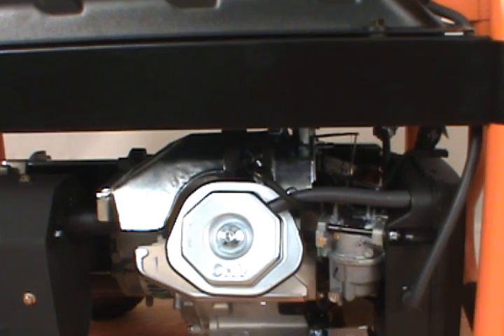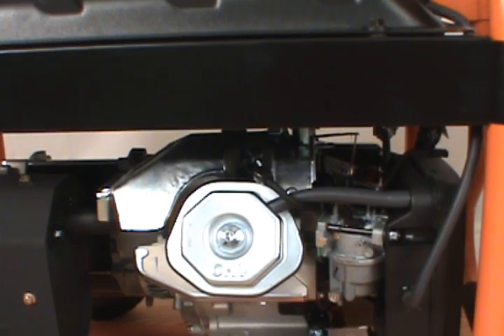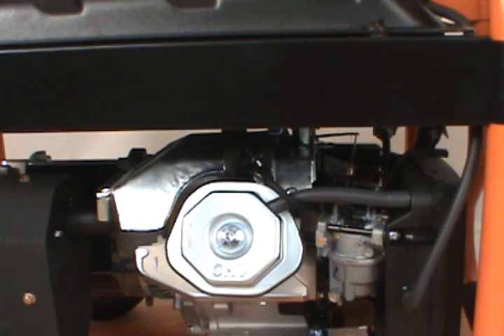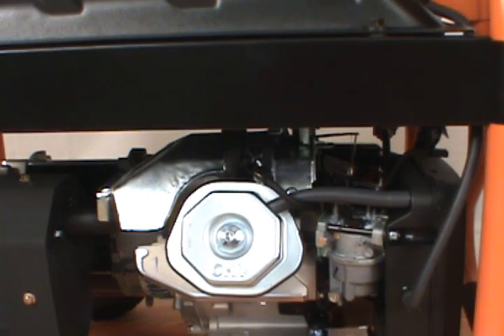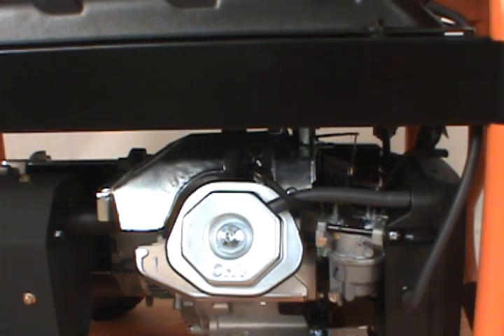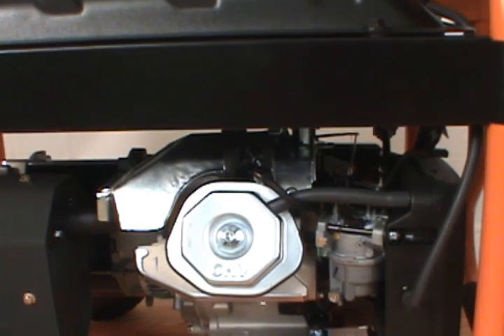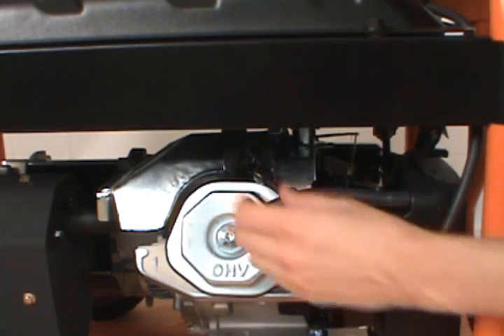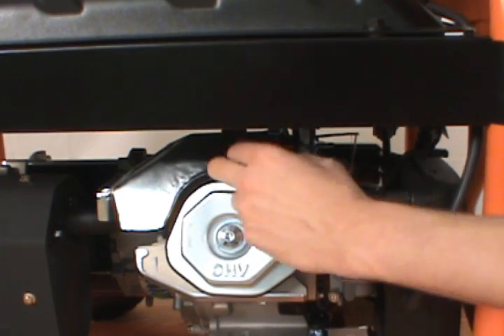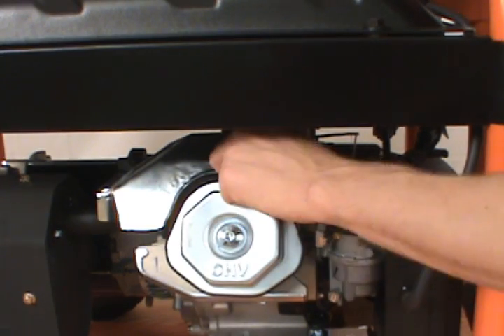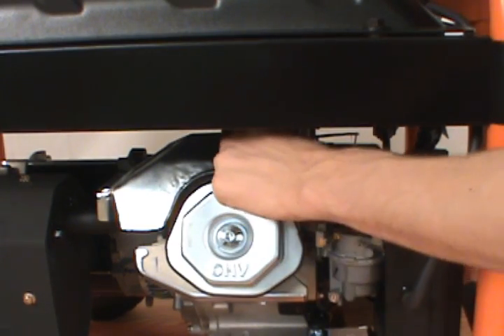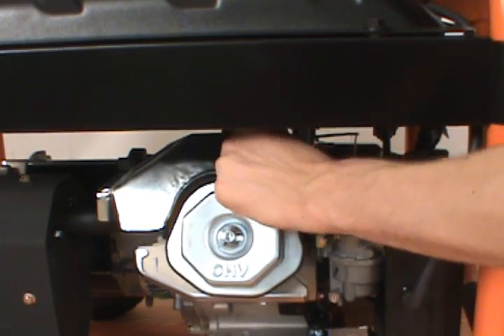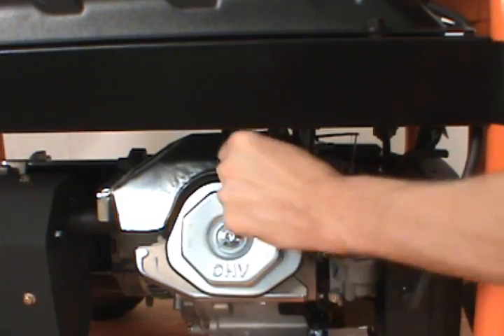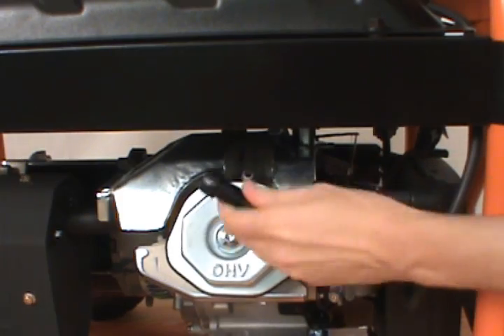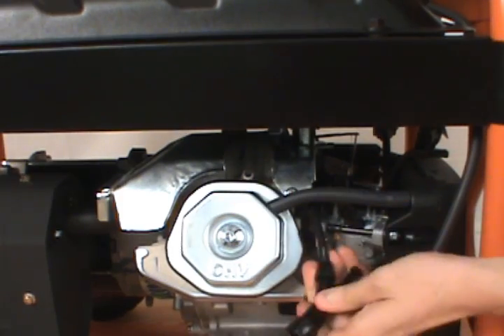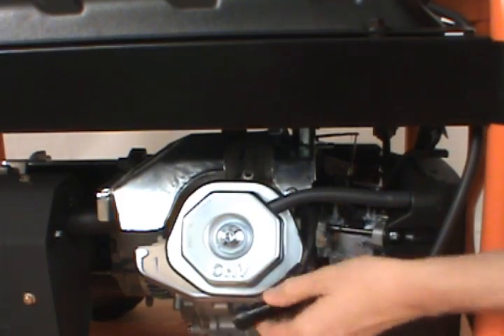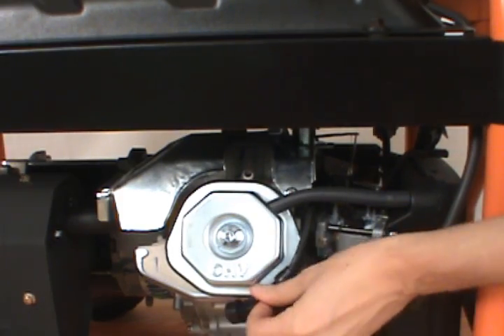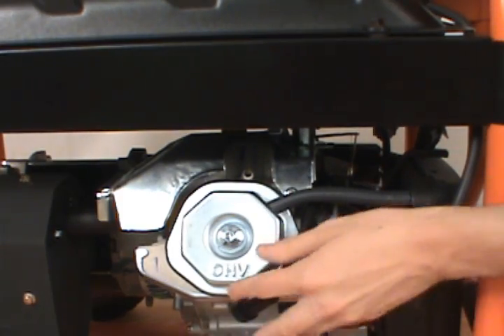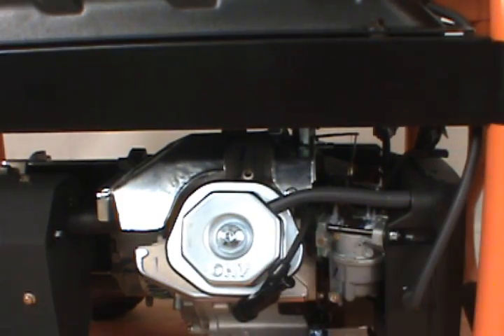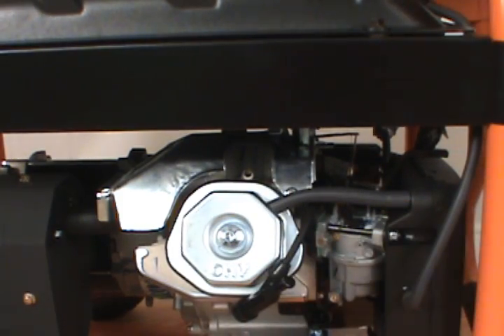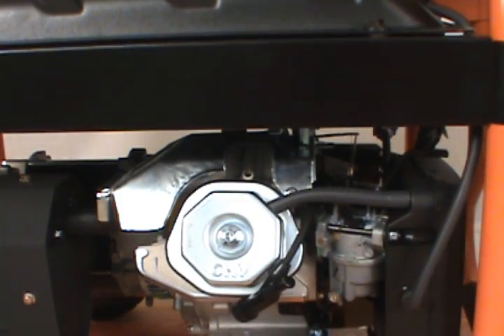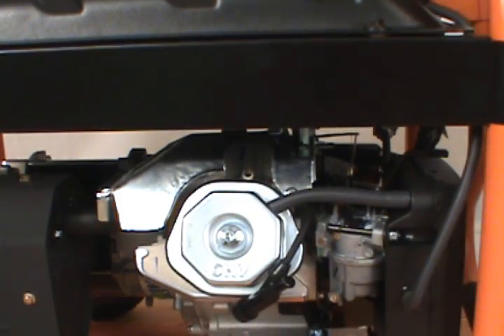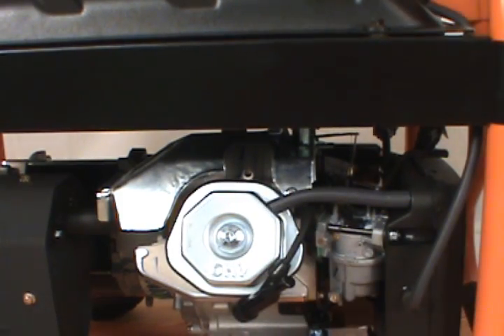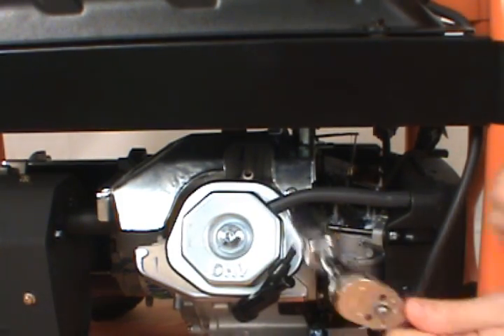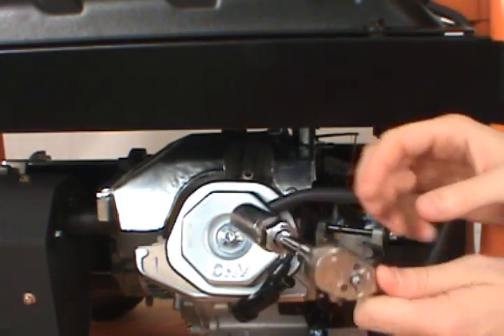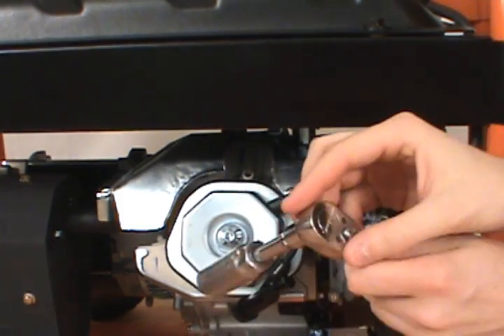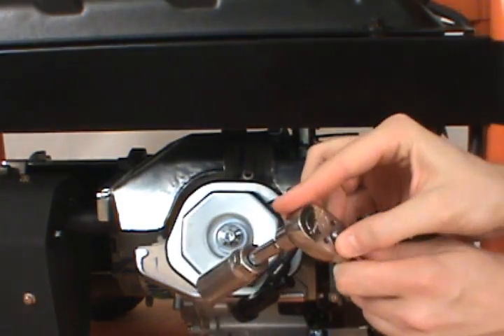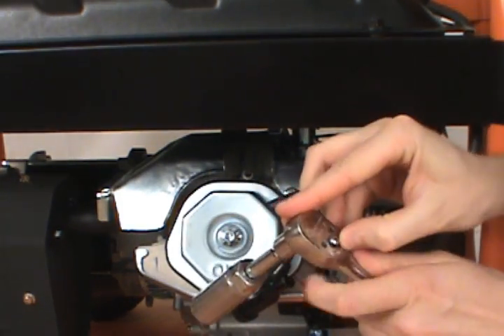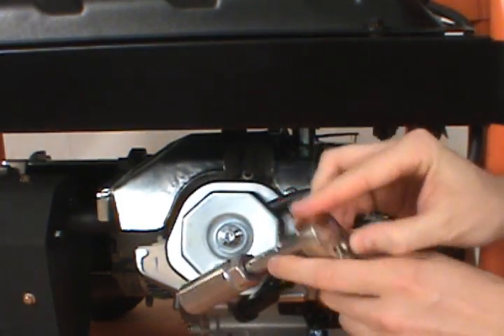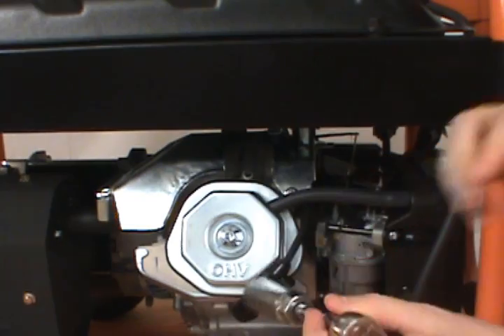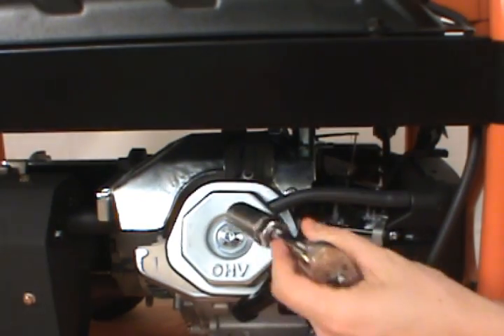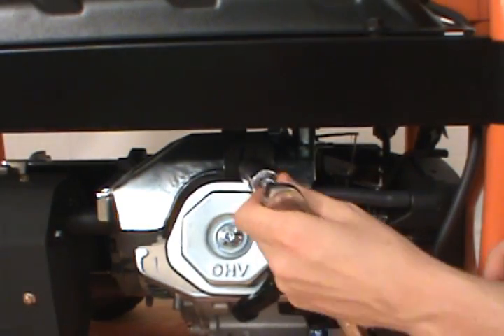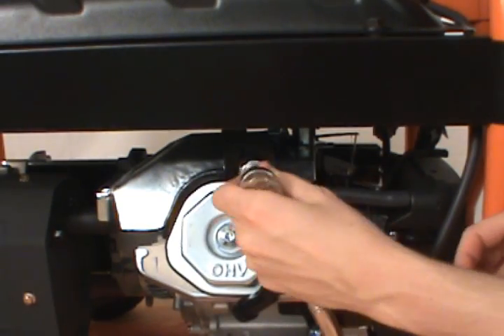To replace the spark plug, first remove the spark plug boot. Then take your socket wrench and remove the spark plug.